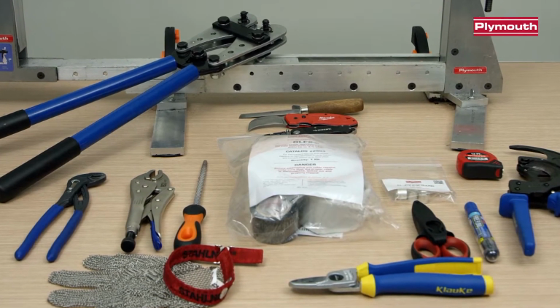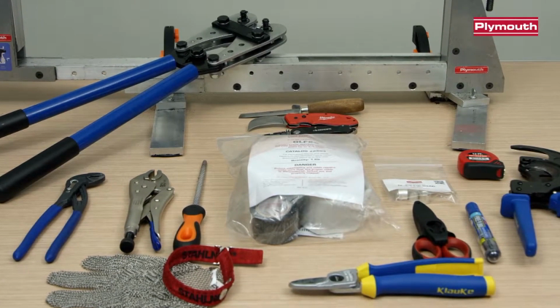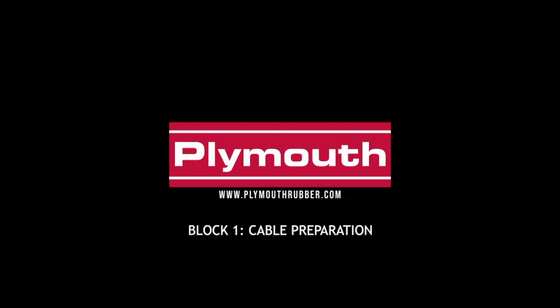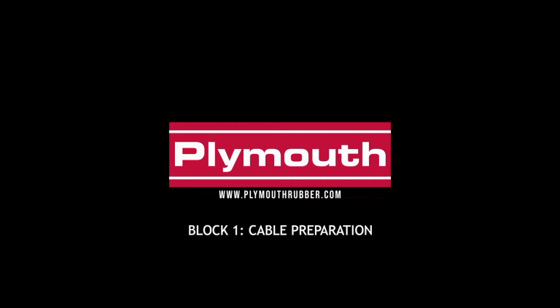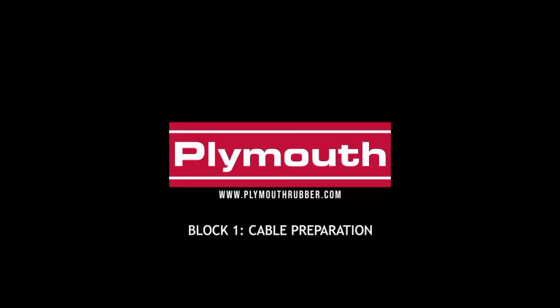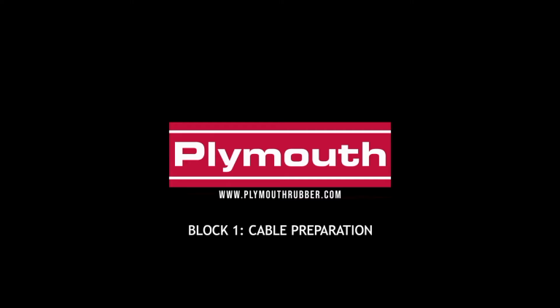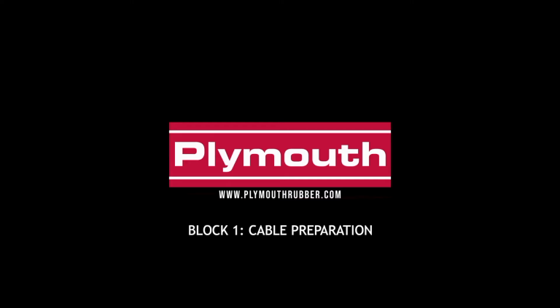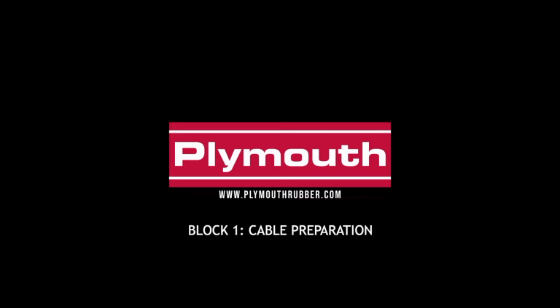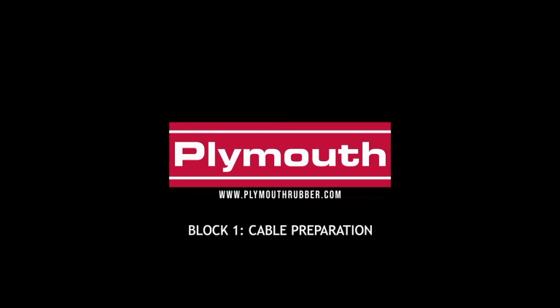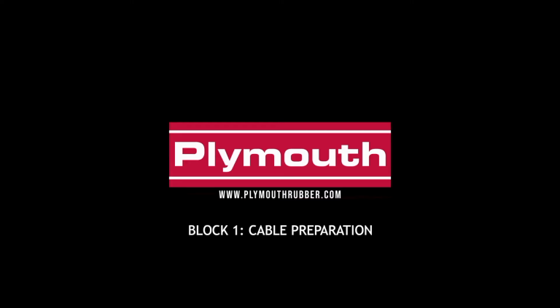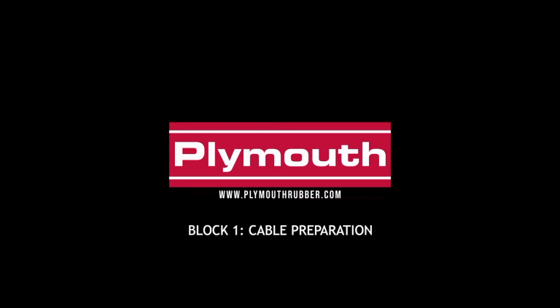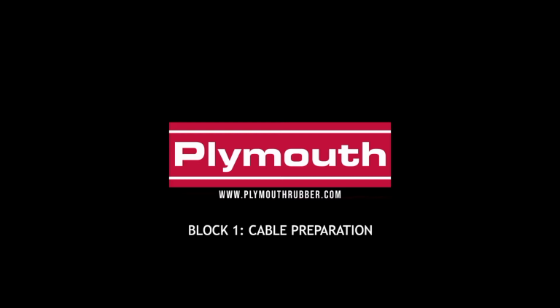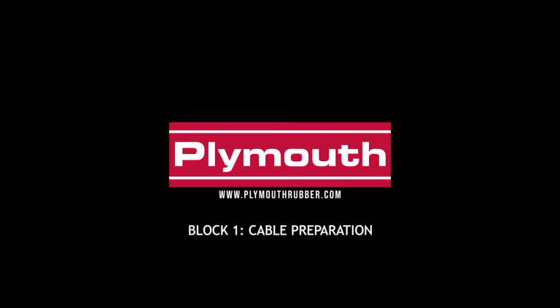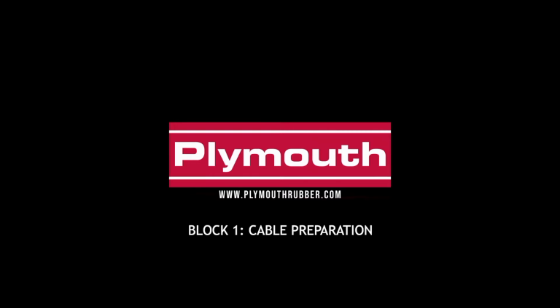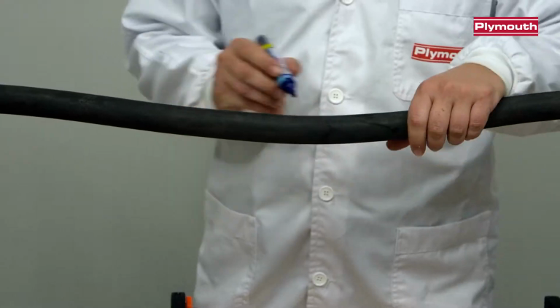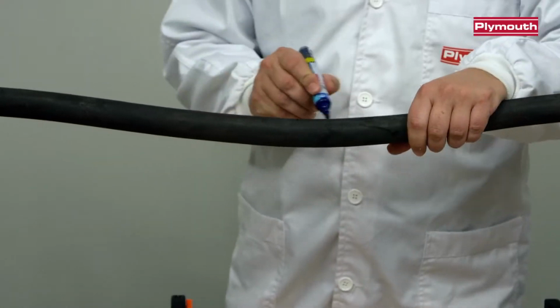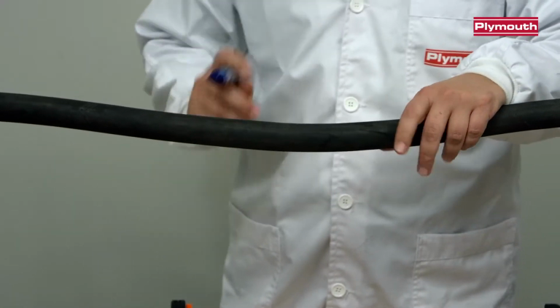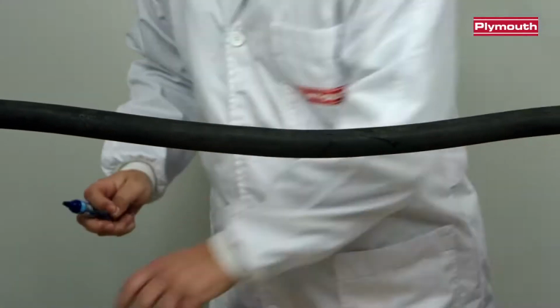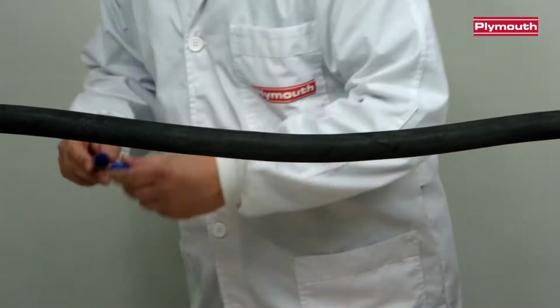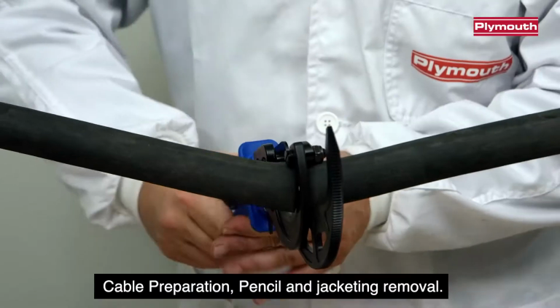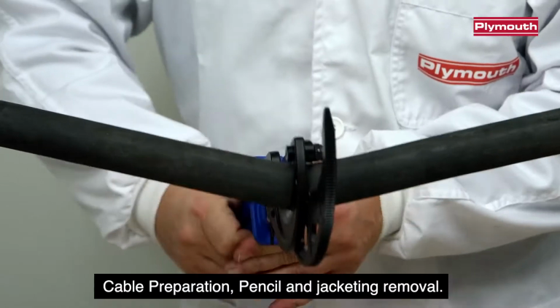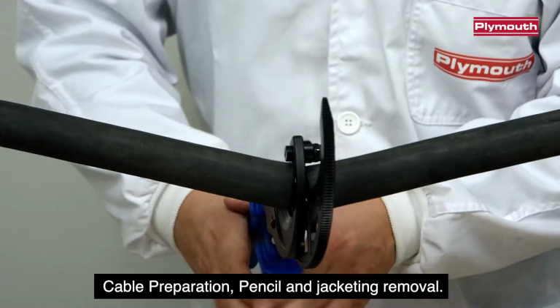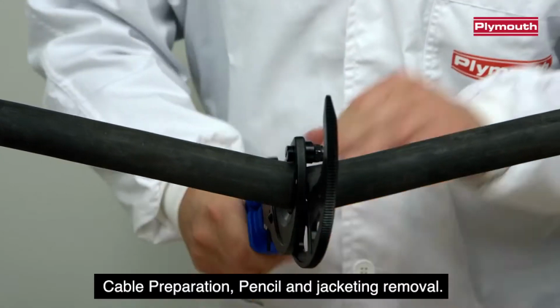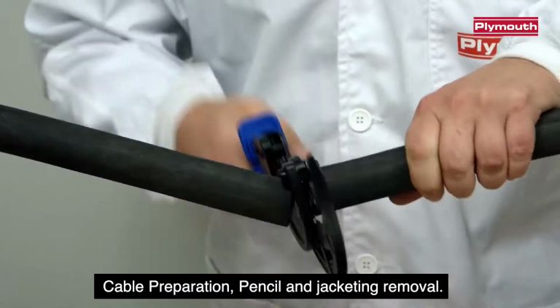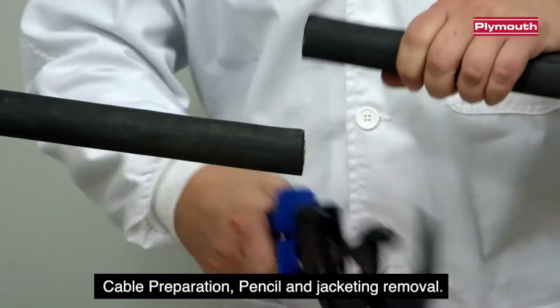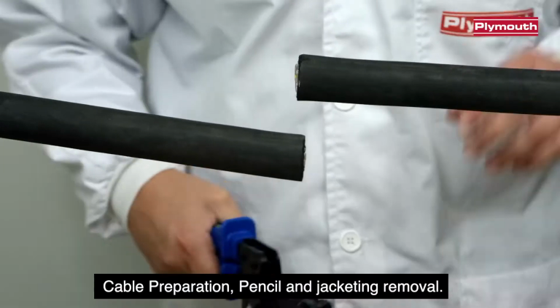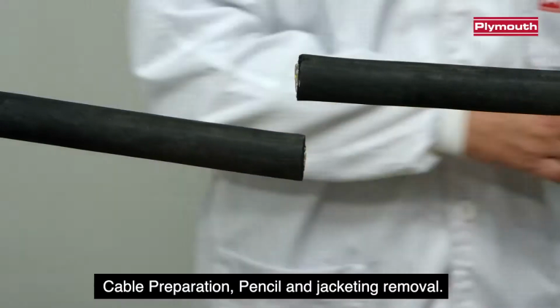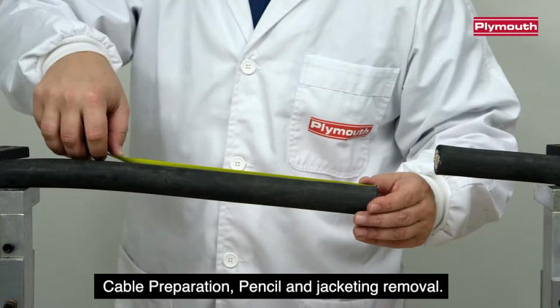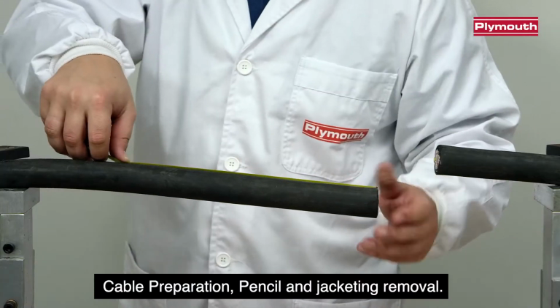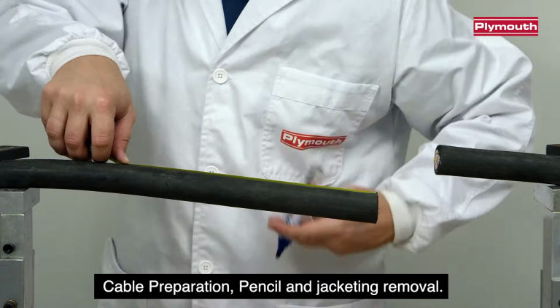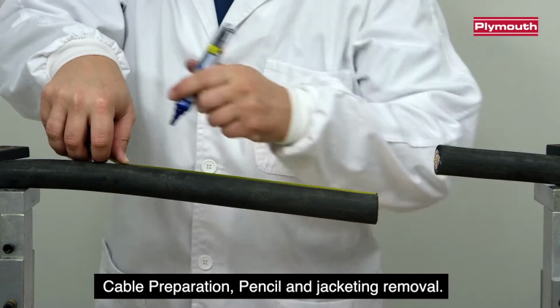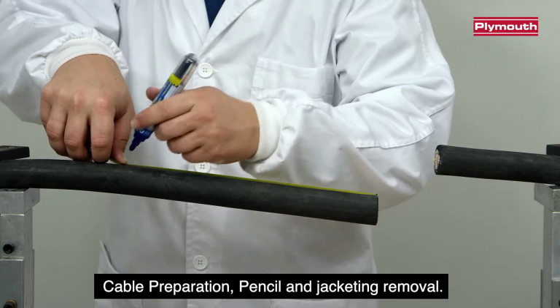Block 1: Cable Preparation. Pencil and Jacketing Removal.